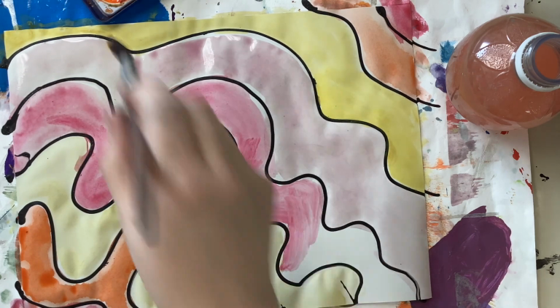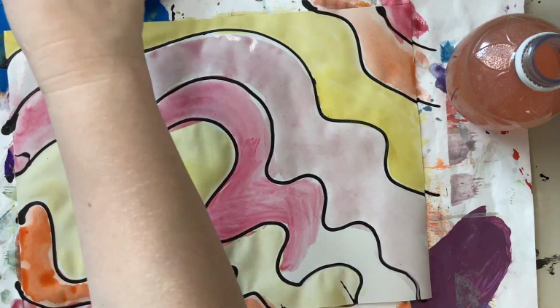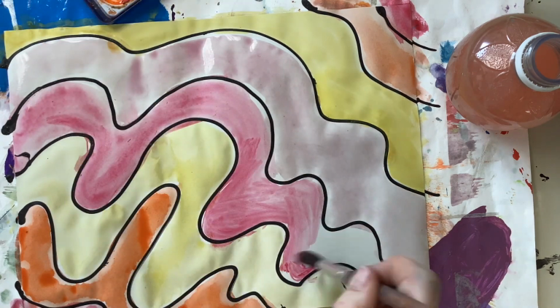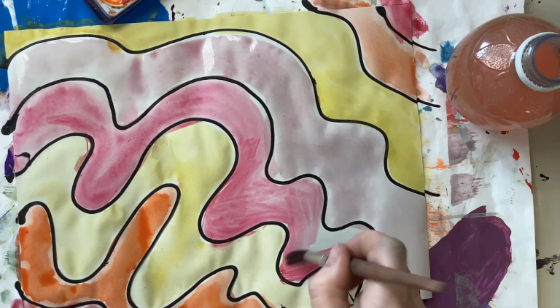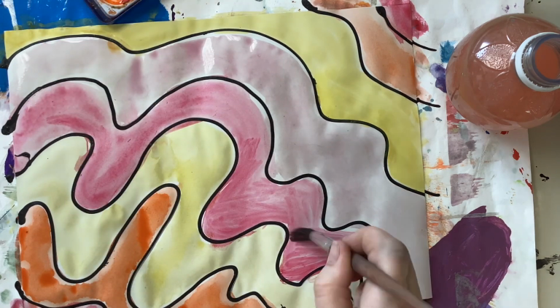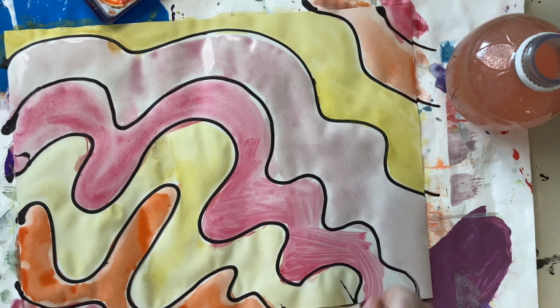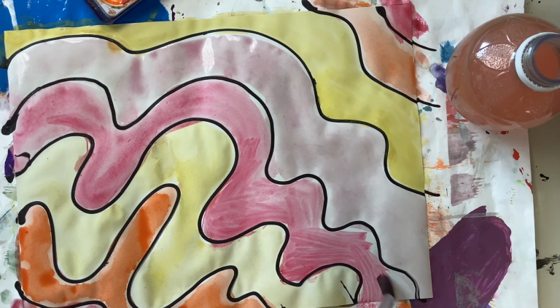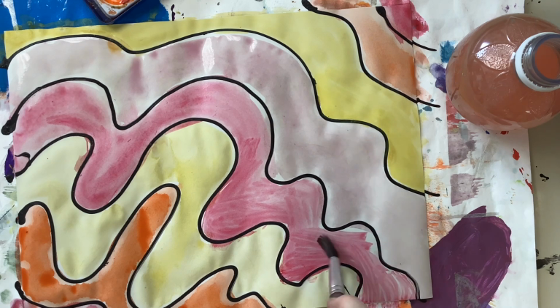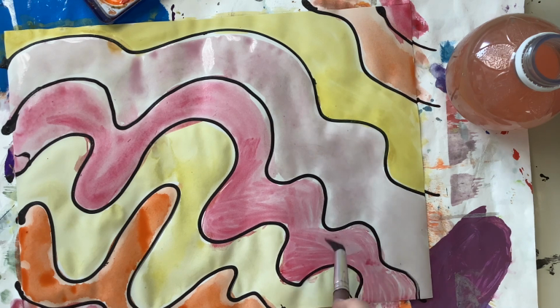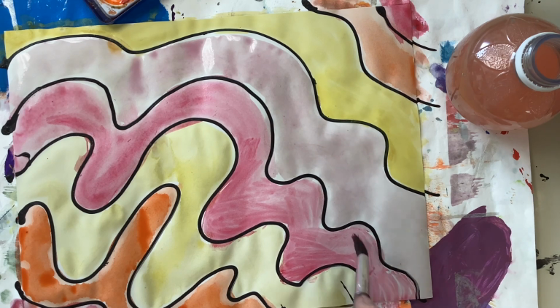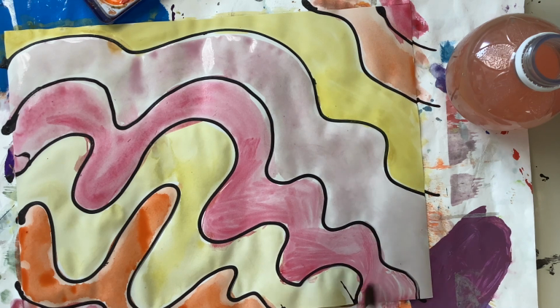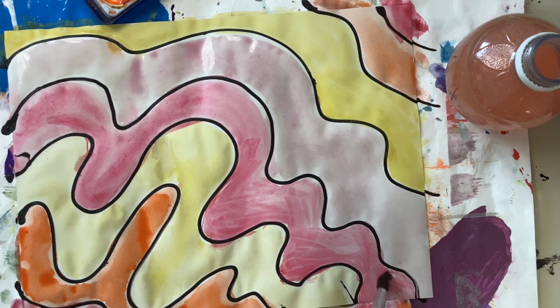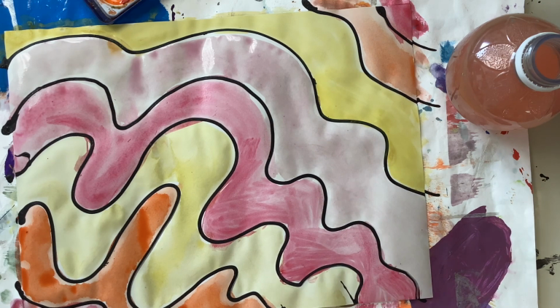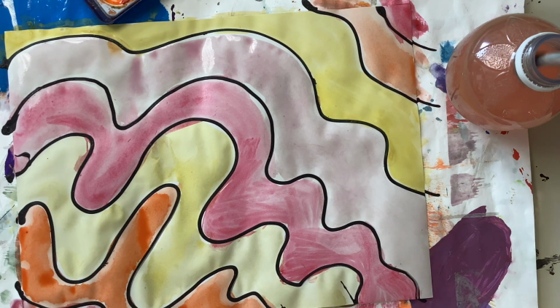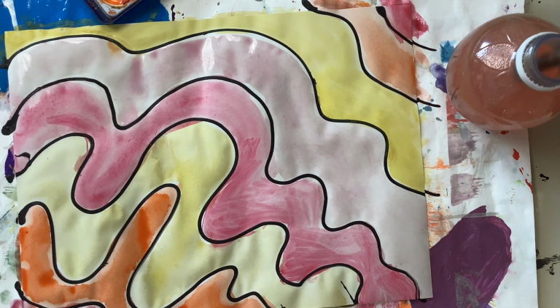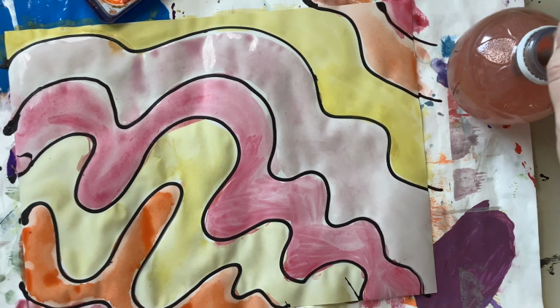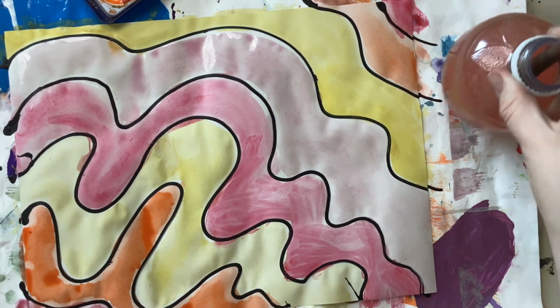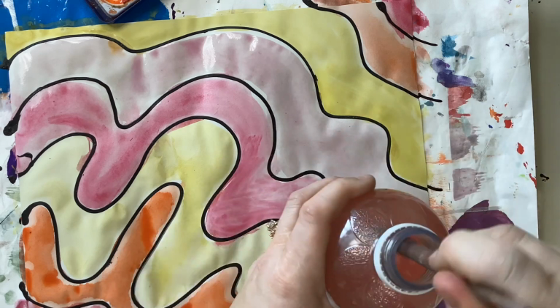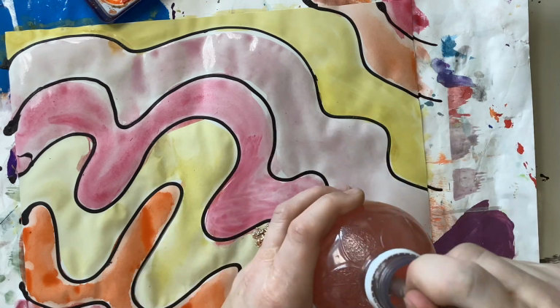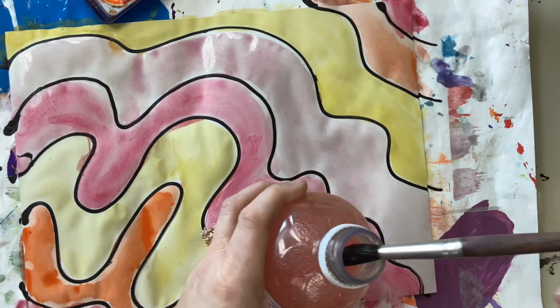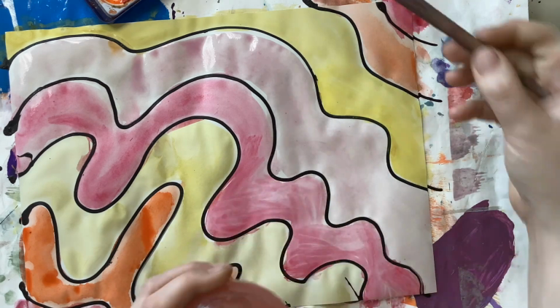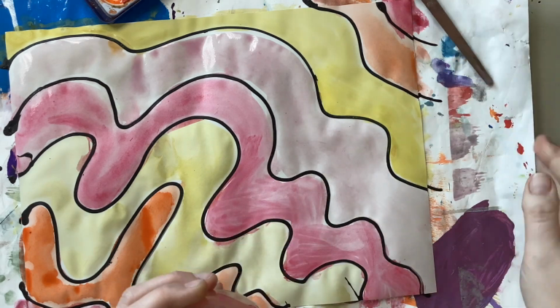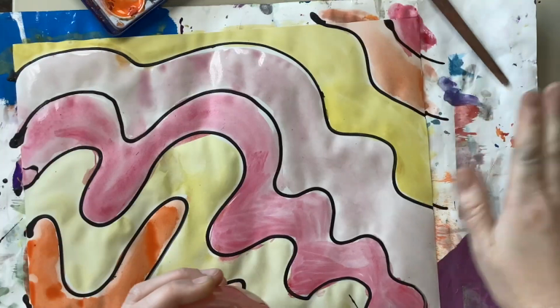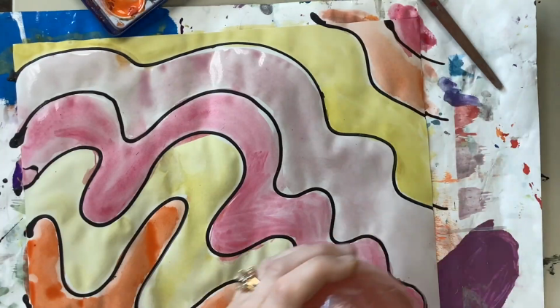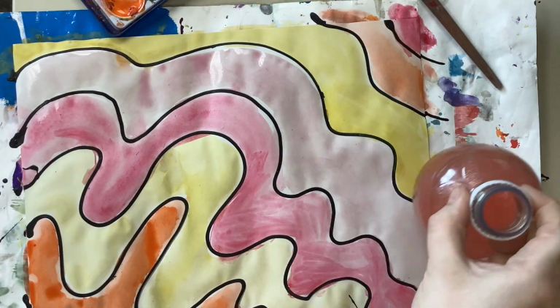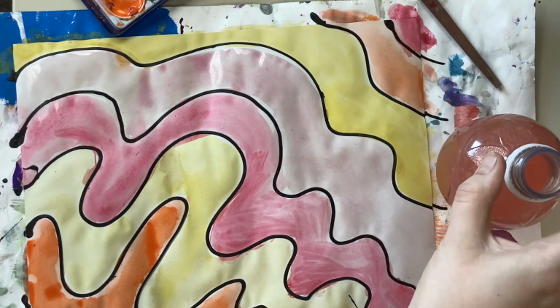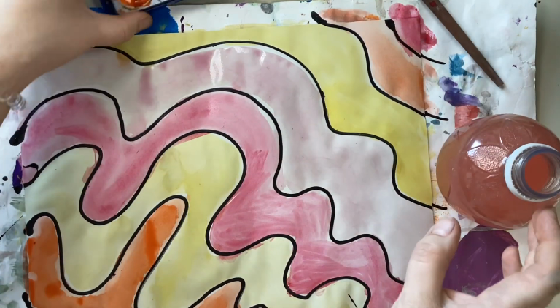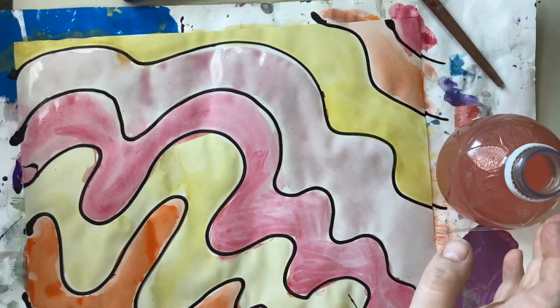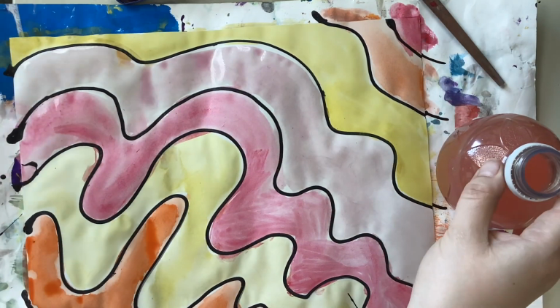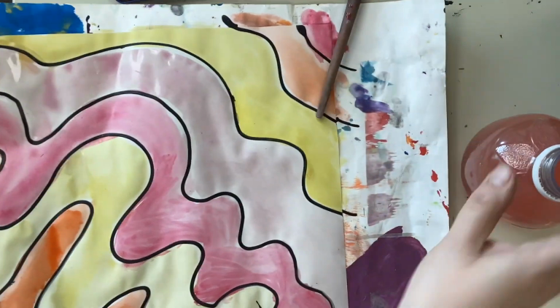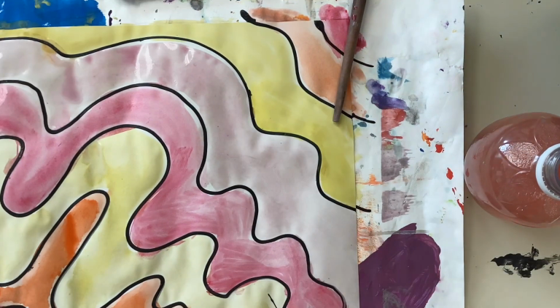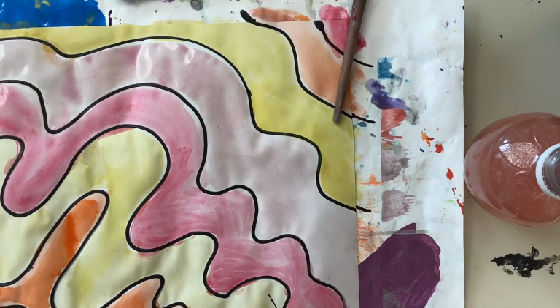When you're happy with what you painted, wash out your brush one more time, put it back on your tray, put the lid on your bottle, and go put it back on the cart and bring your painting to the drying rack.